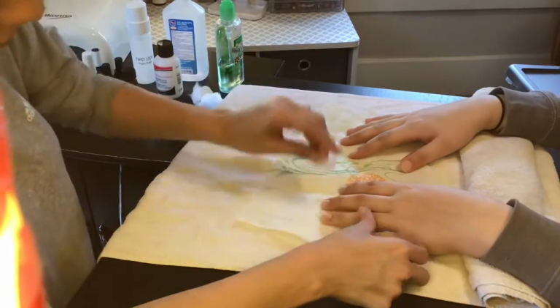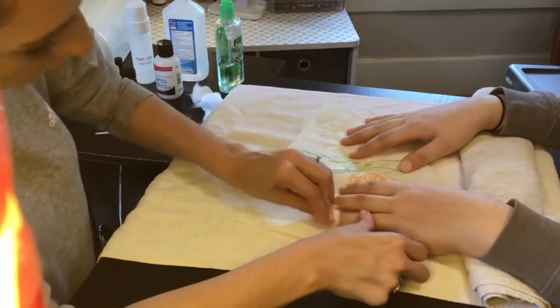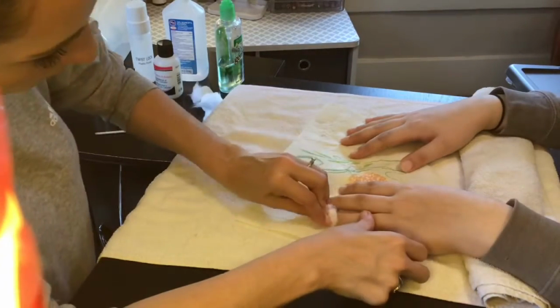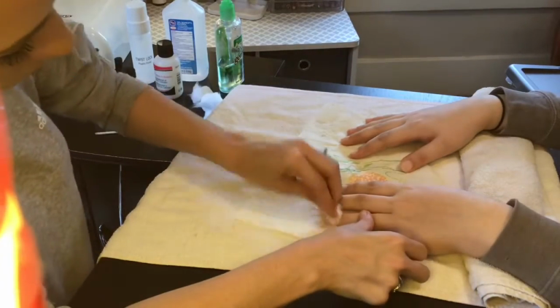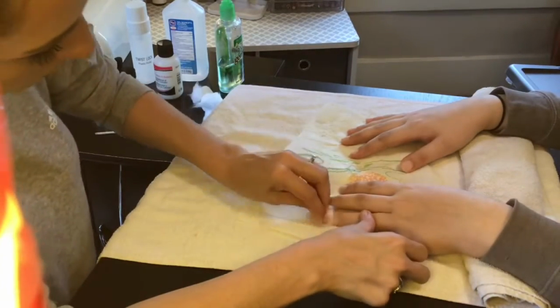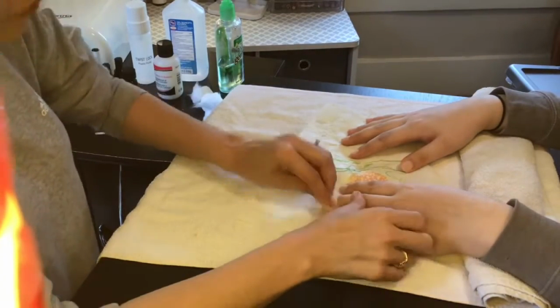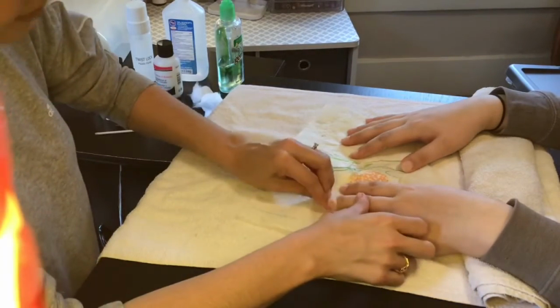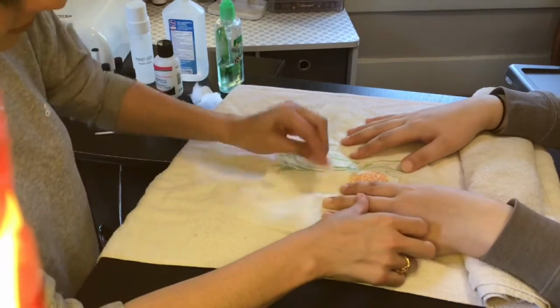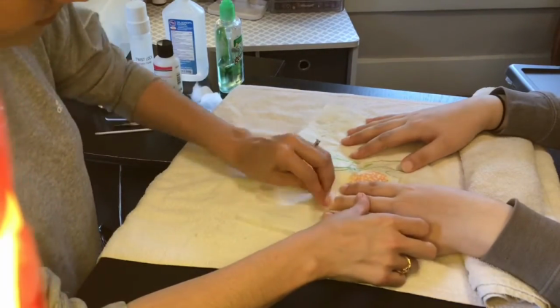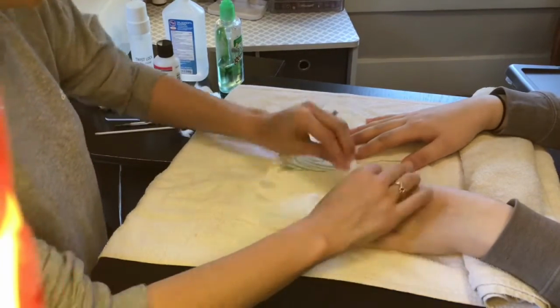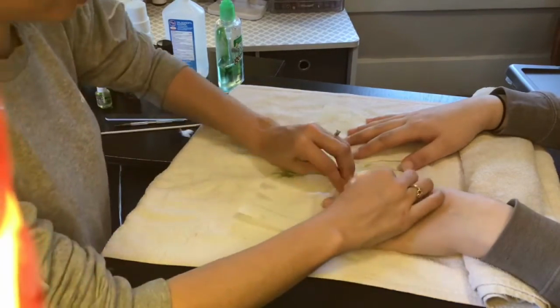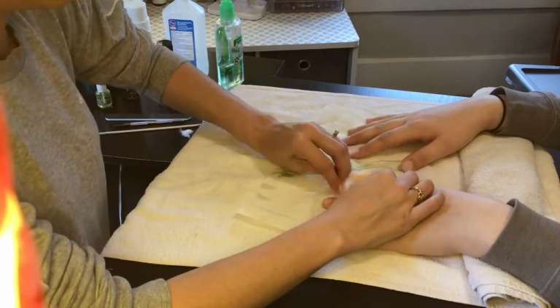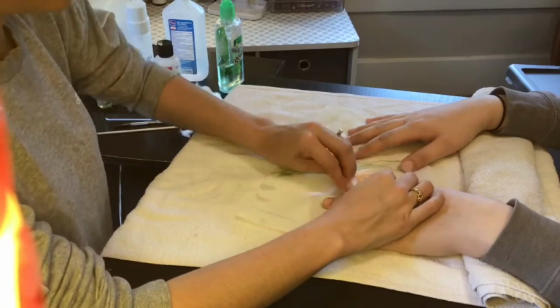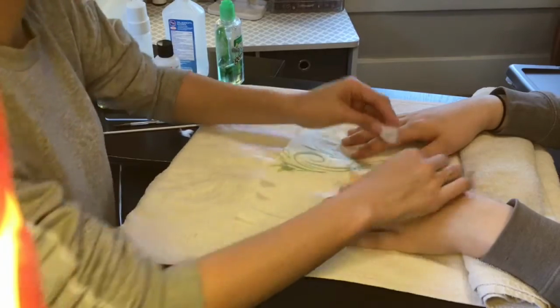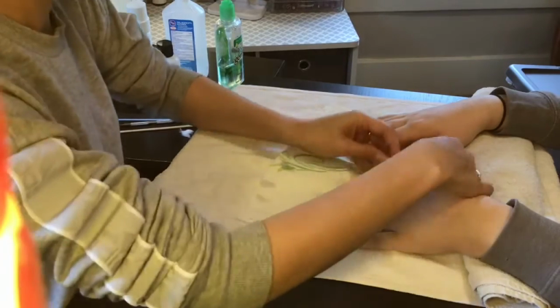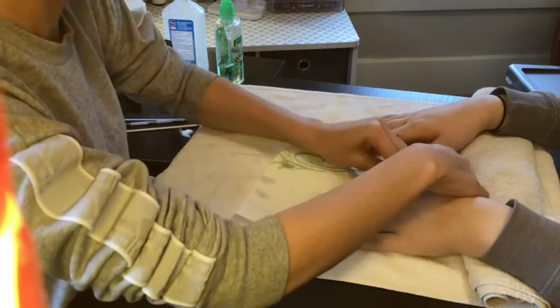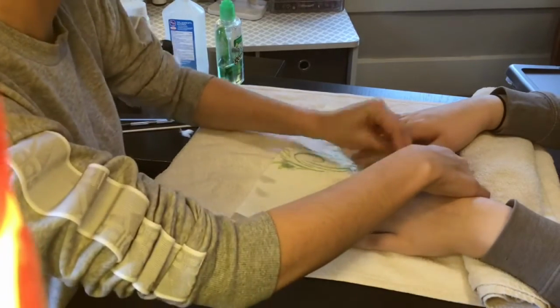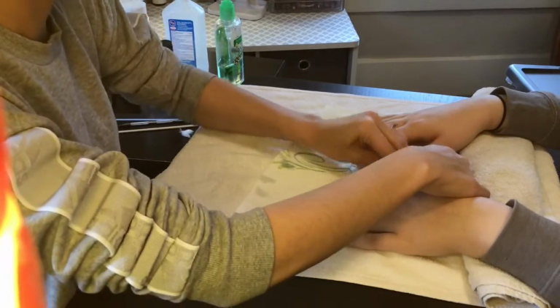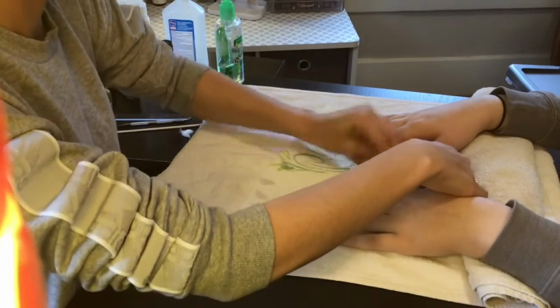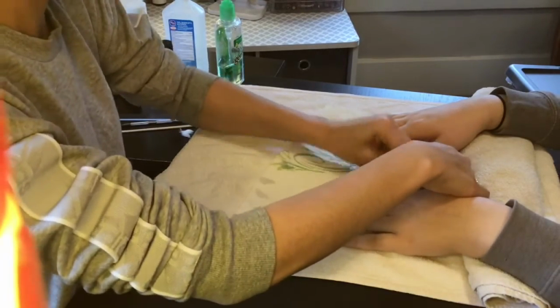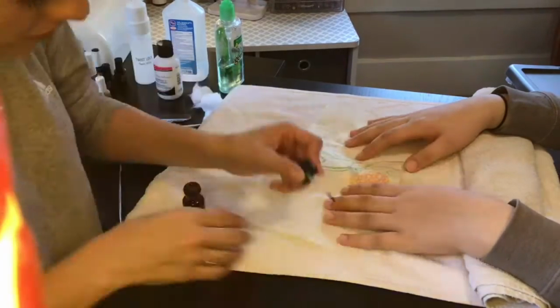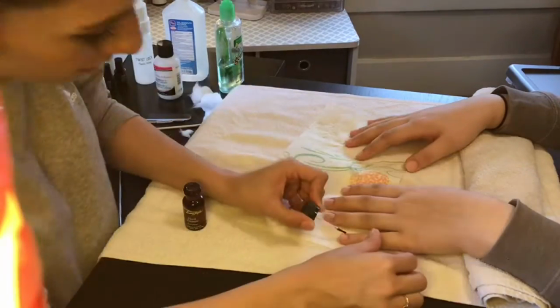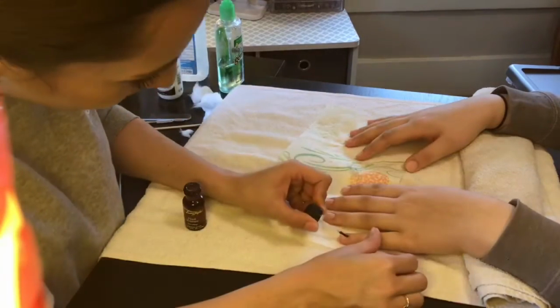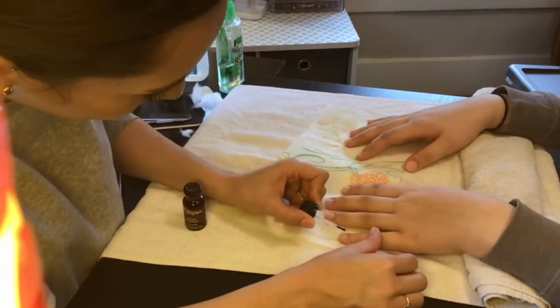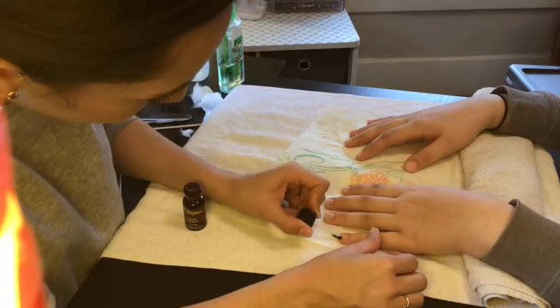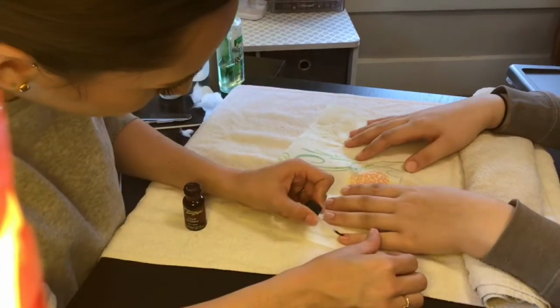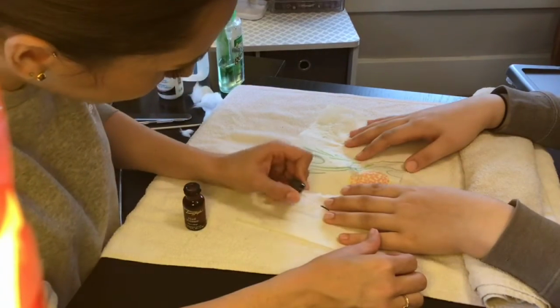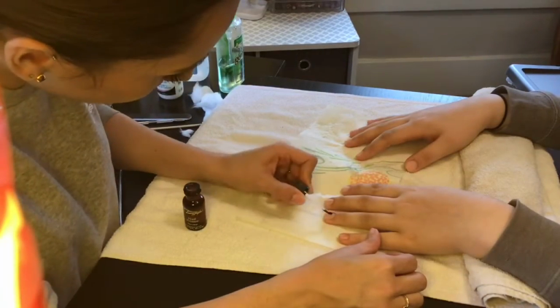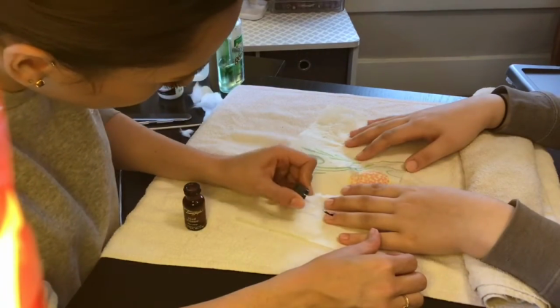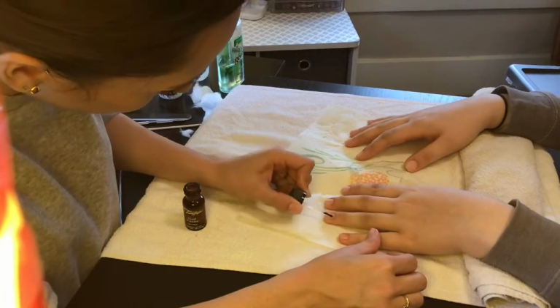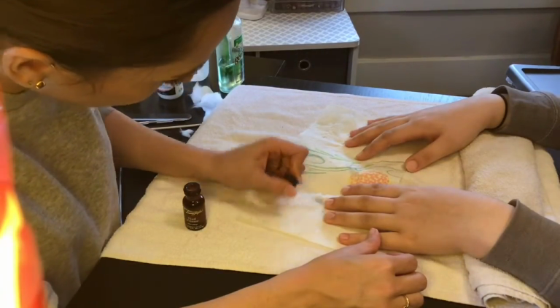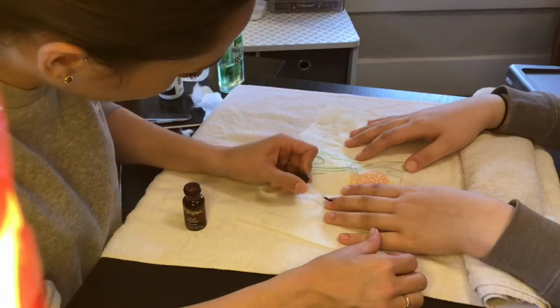Then make sure to really dehydrate the nail using acetone. Then apply nail primer to the top of each nail.